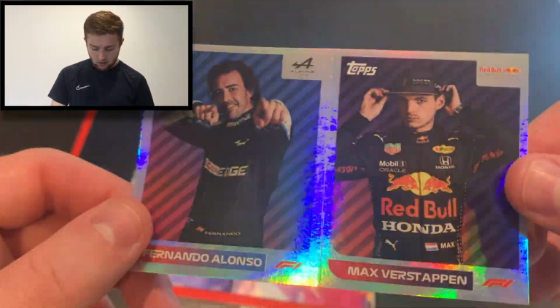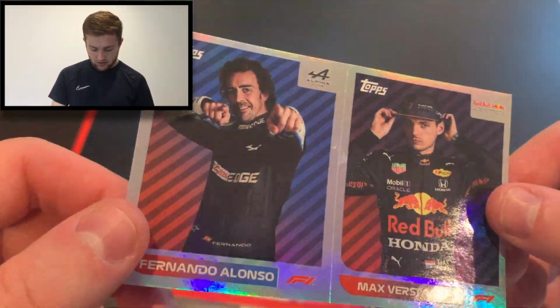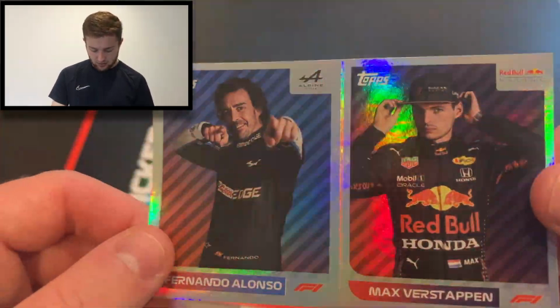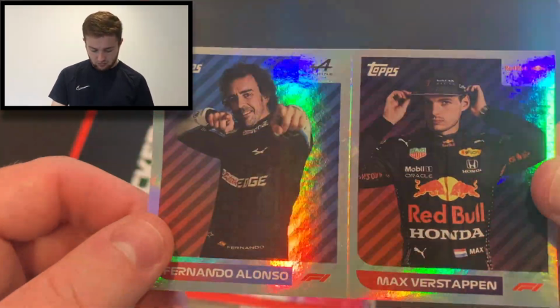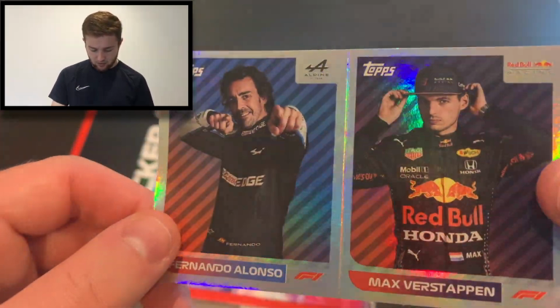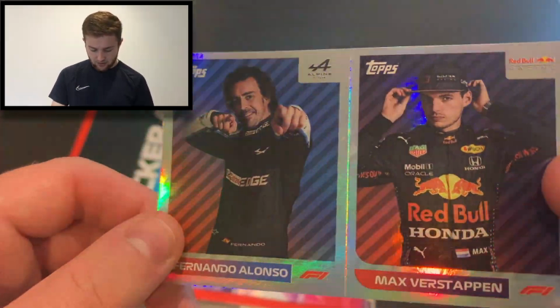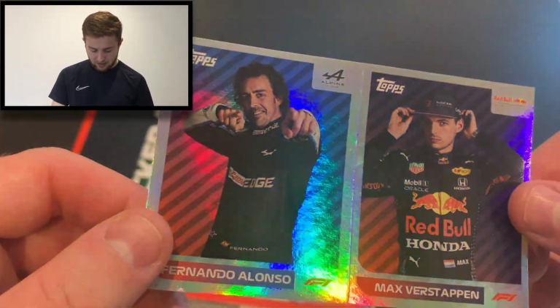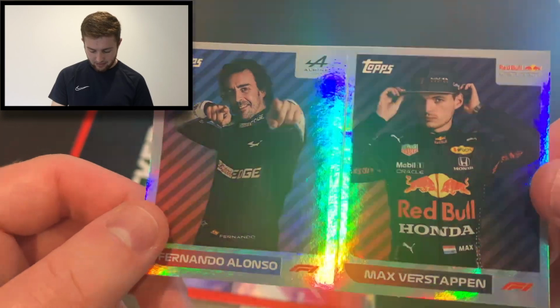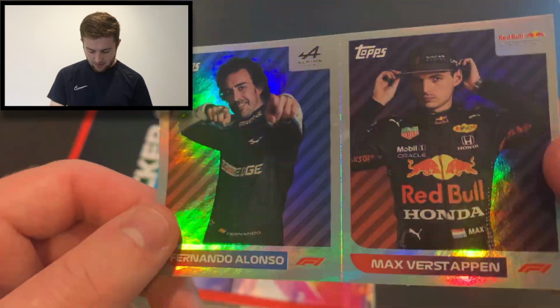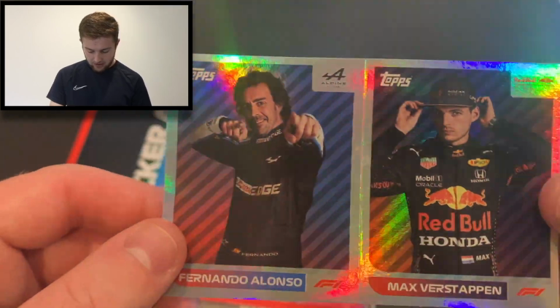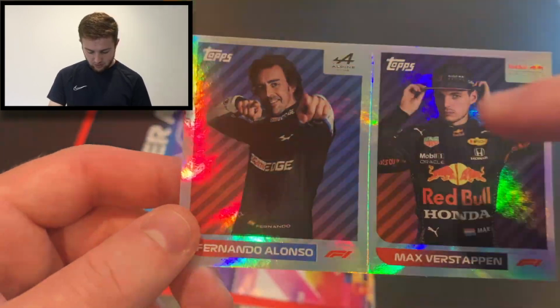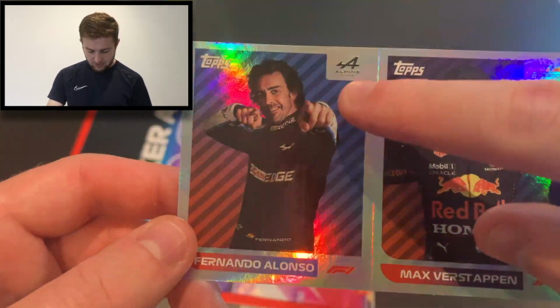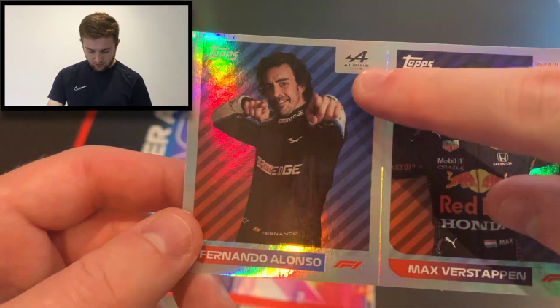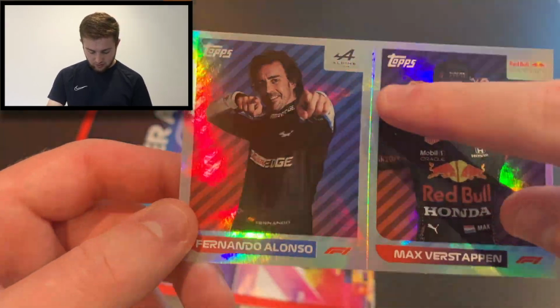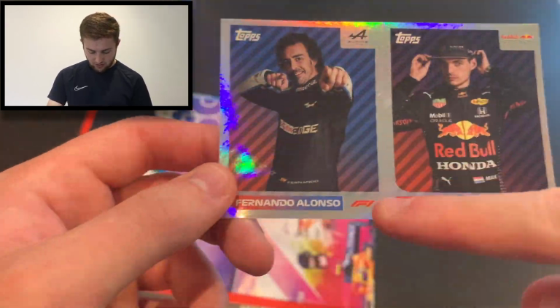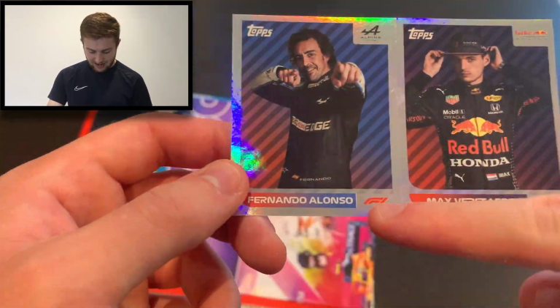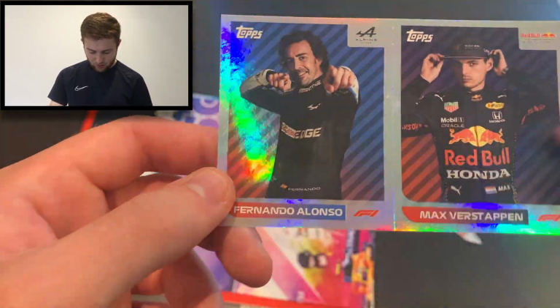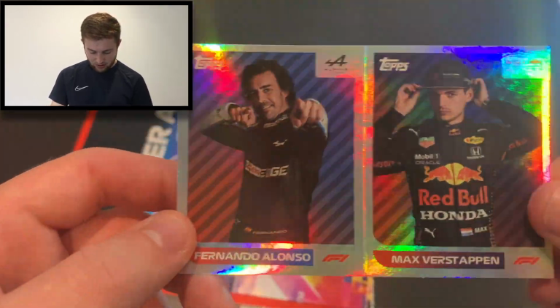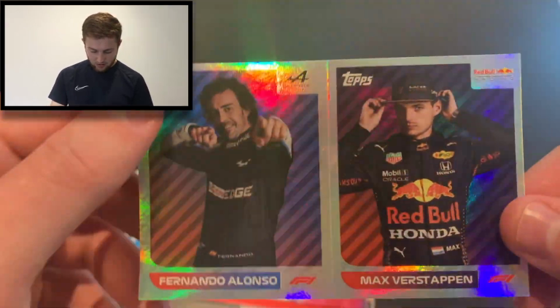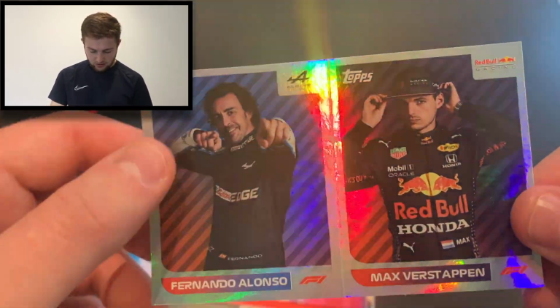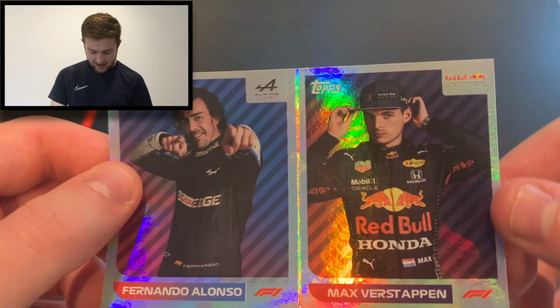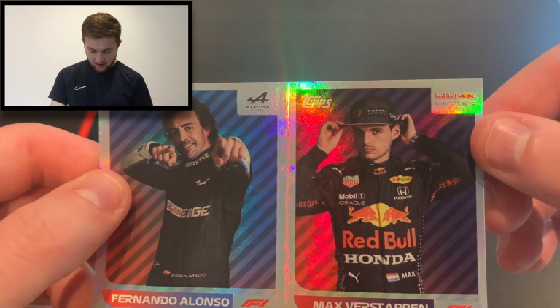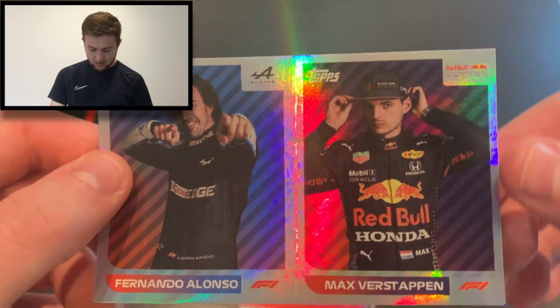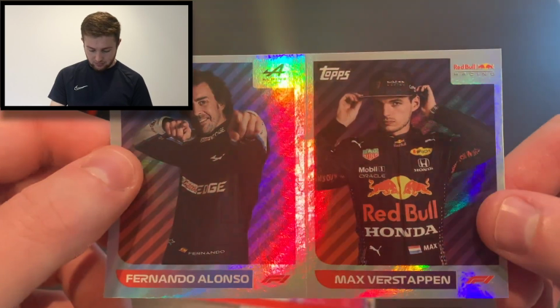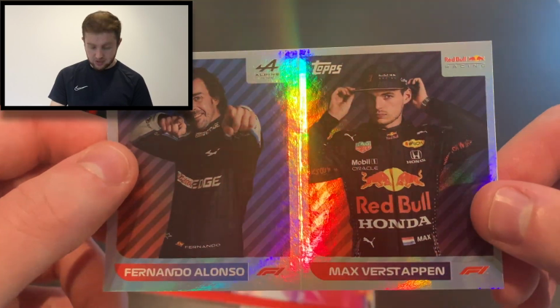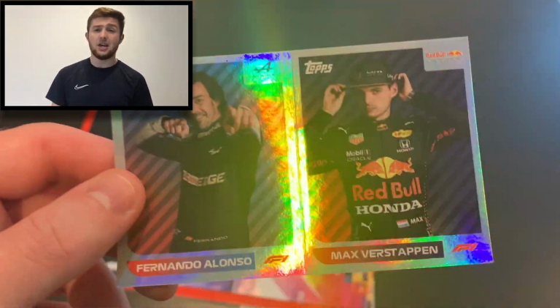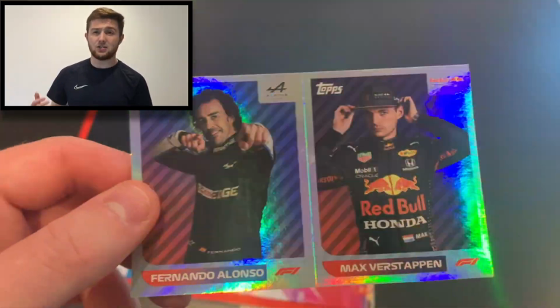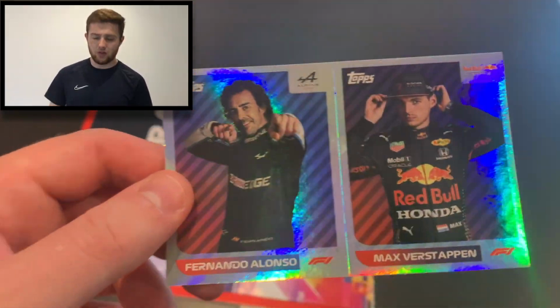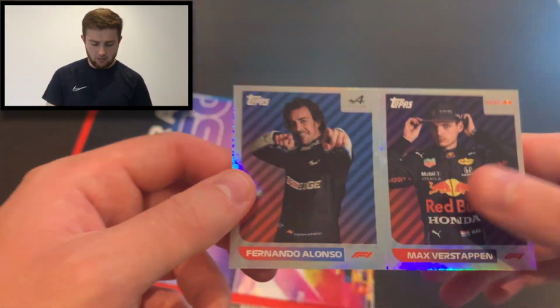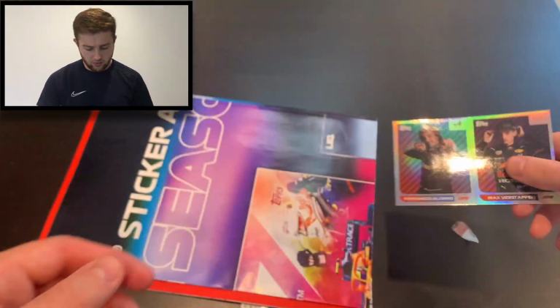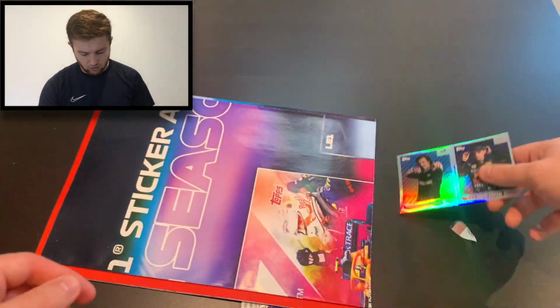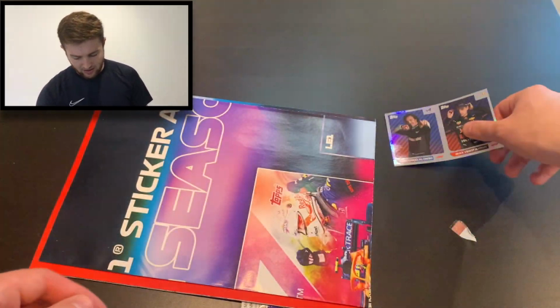Look at the design on those — the rainbow foil effect in the background. Lovely stuff. We've got the team they drive for in the top corner, their name, the F1 logo, the Topps logo, and then doing a nice little pose in their overalls right there. That looks fantastic.